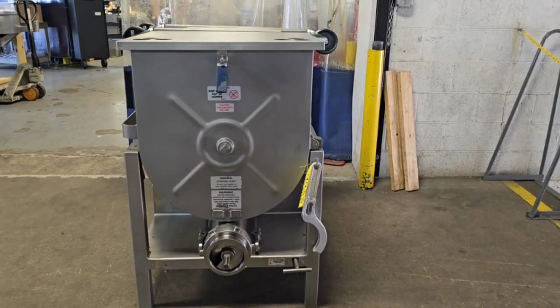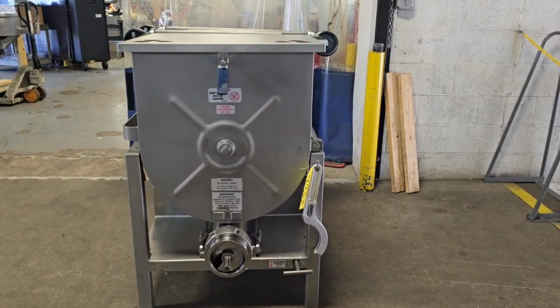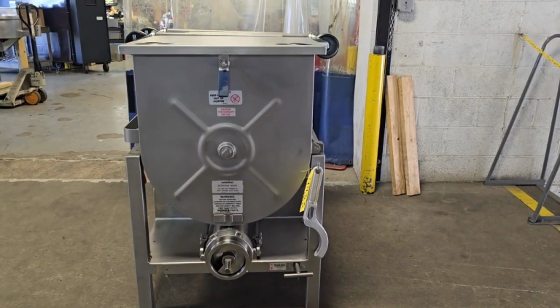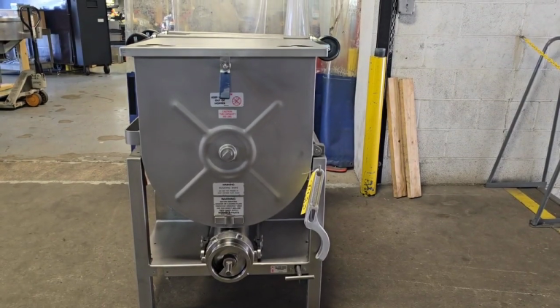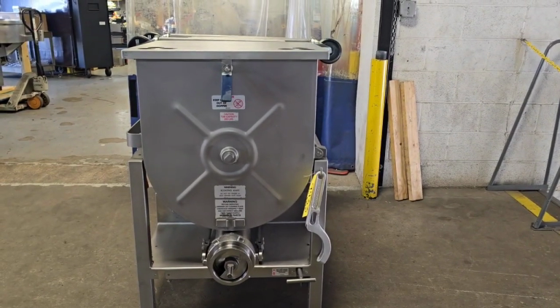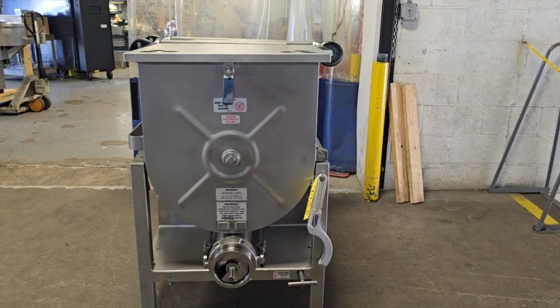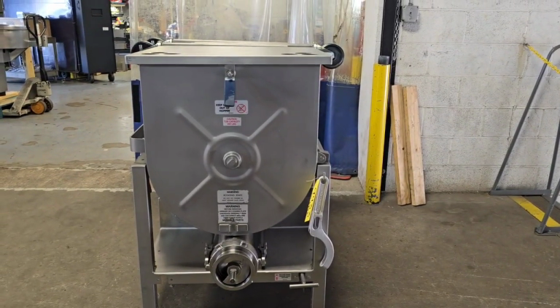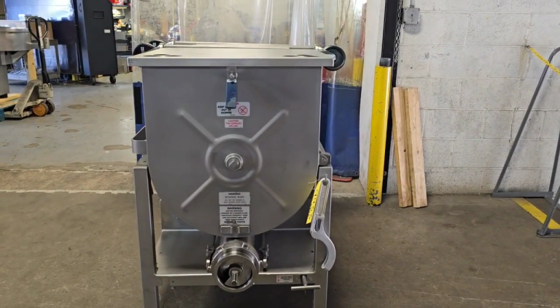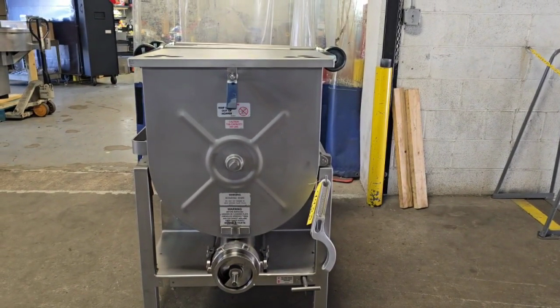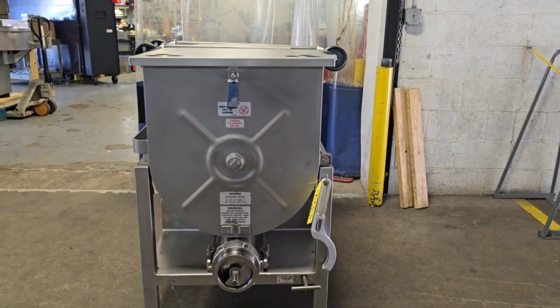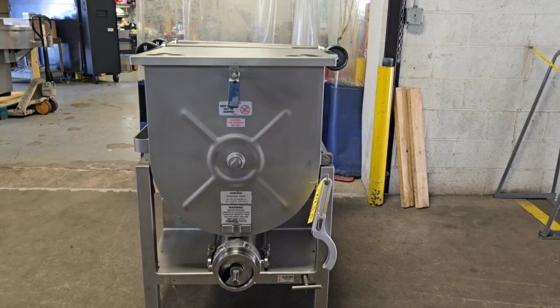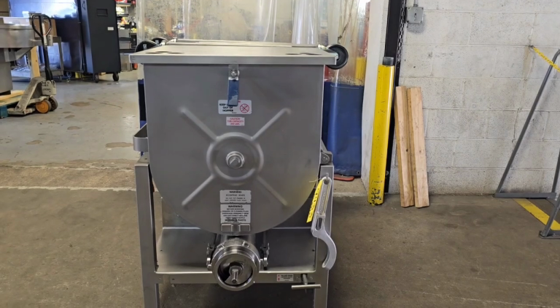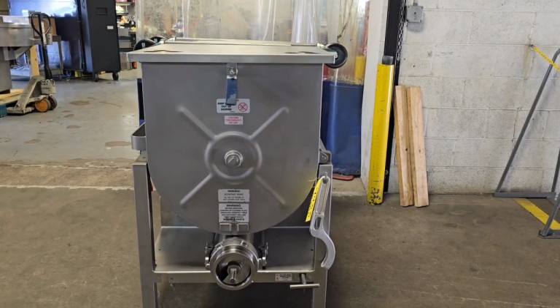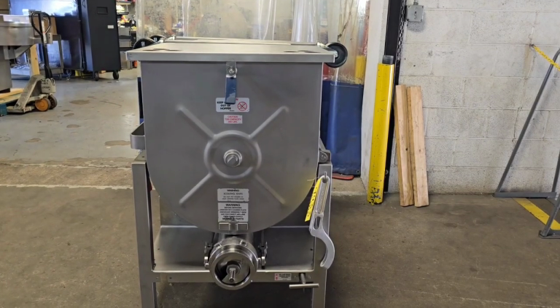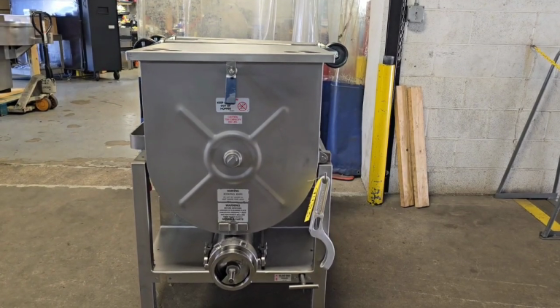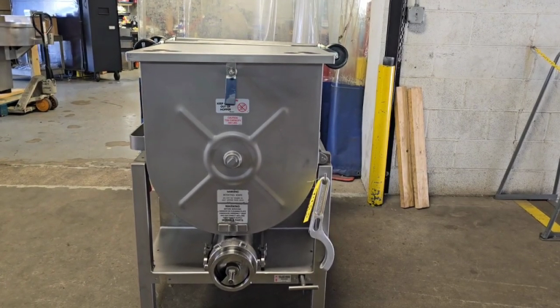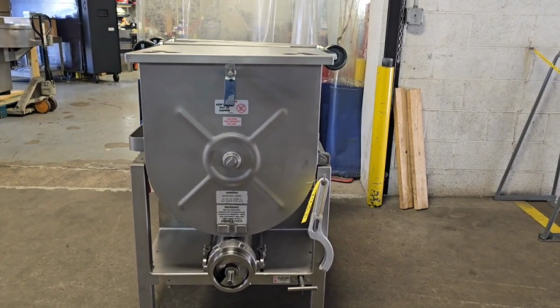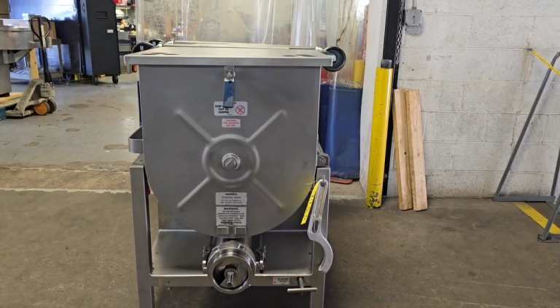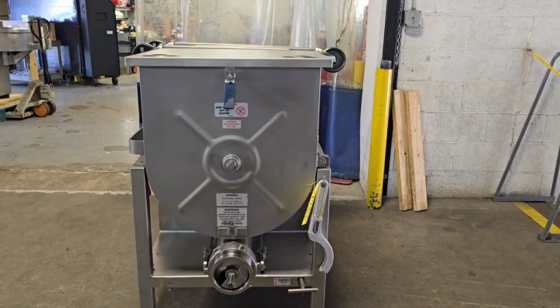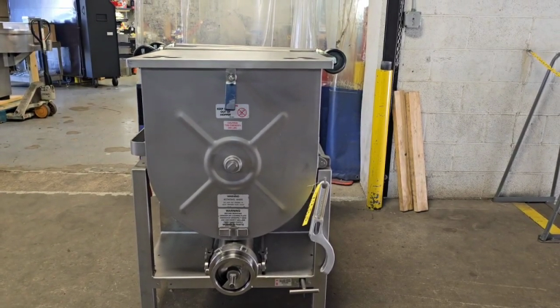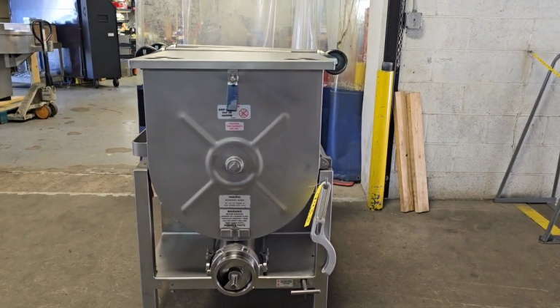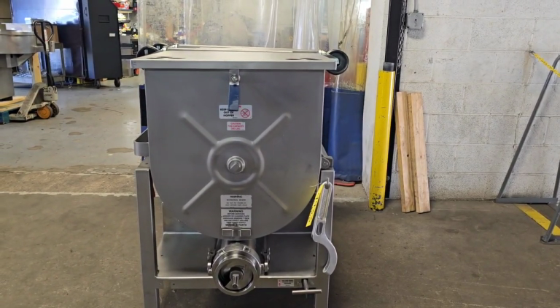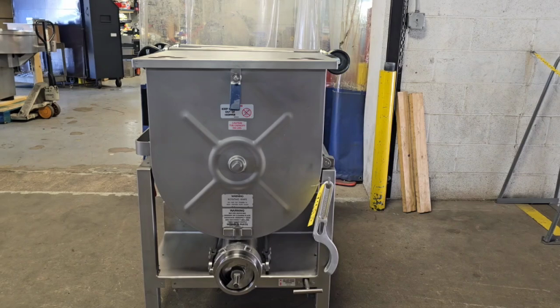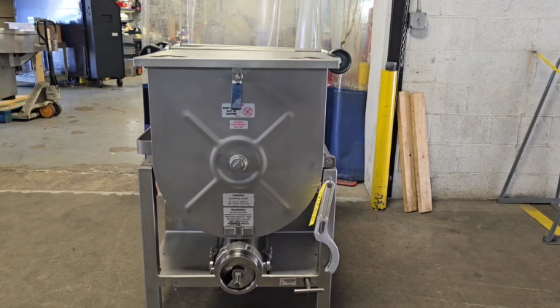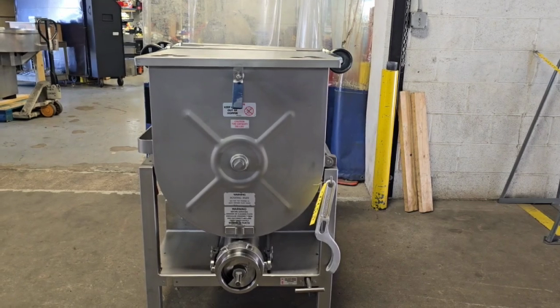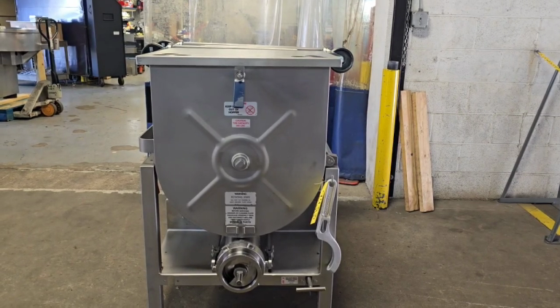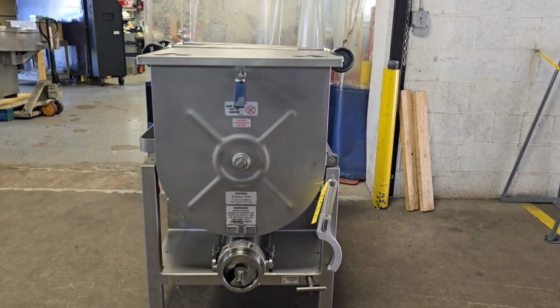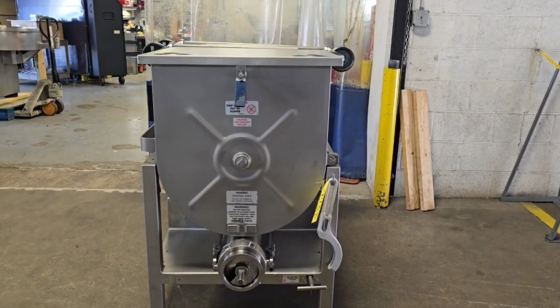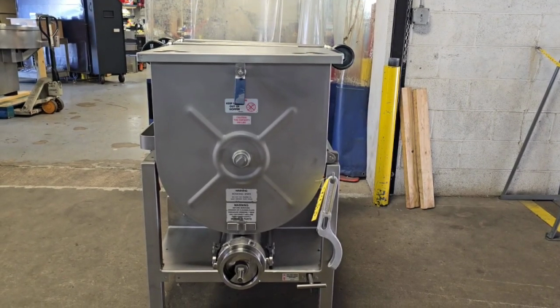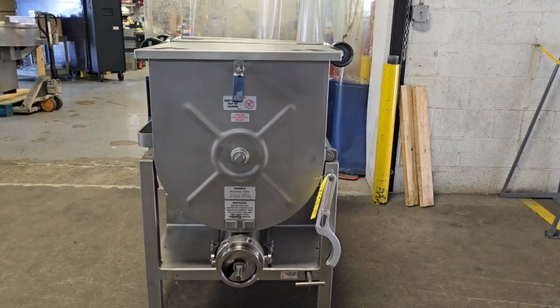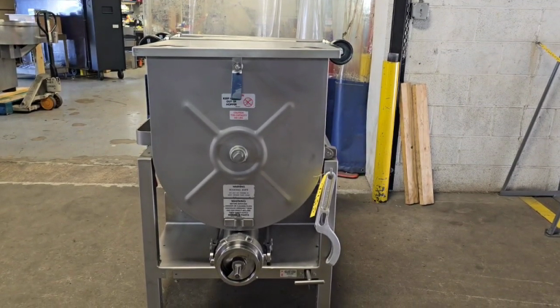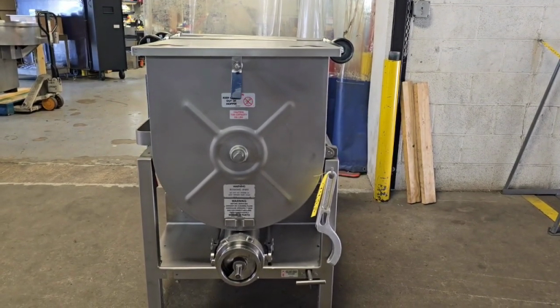This is item 9433 from M&M Equipment. This is a recently reconditioned Hollymatic 180A. This unit features a 10 horsepower motor and a 200 pound capacity hopper.